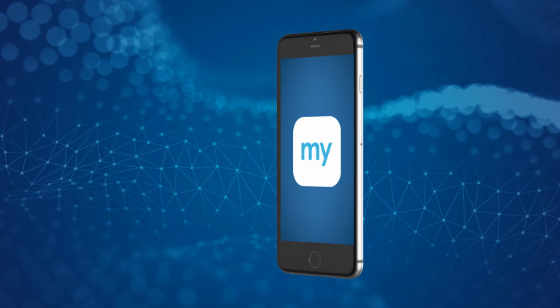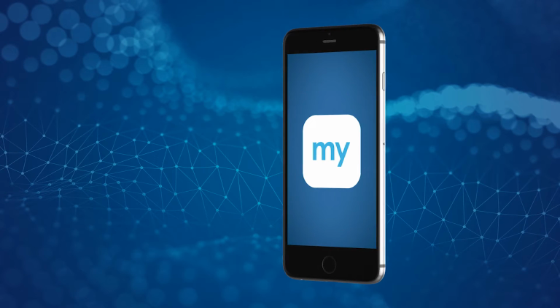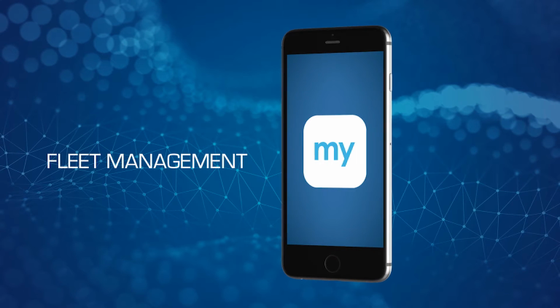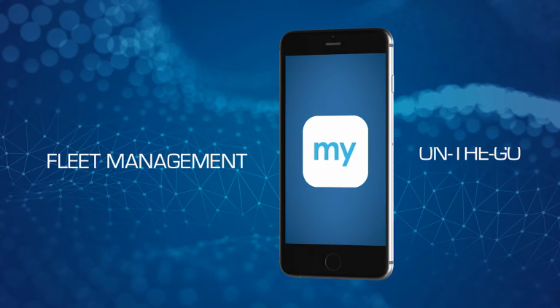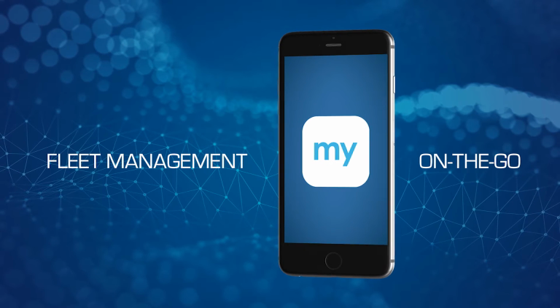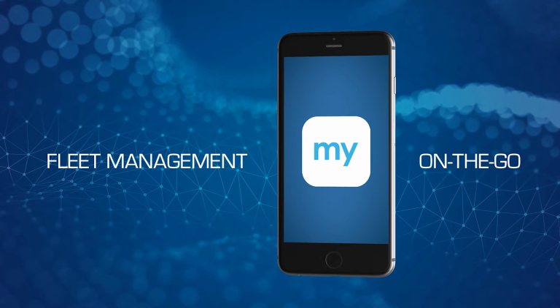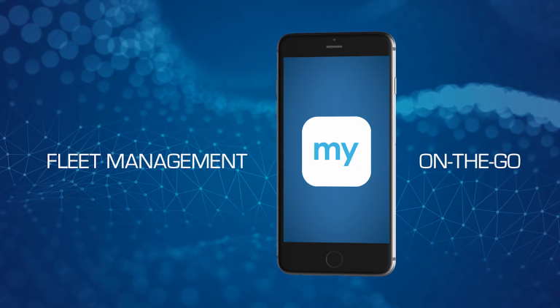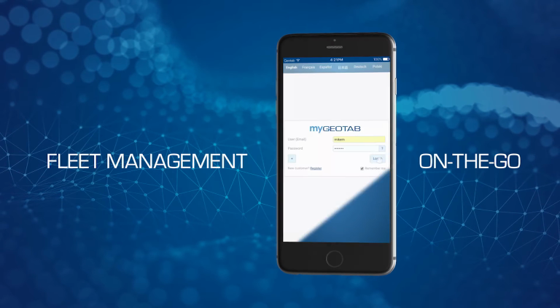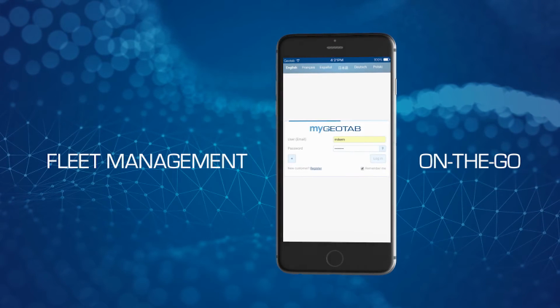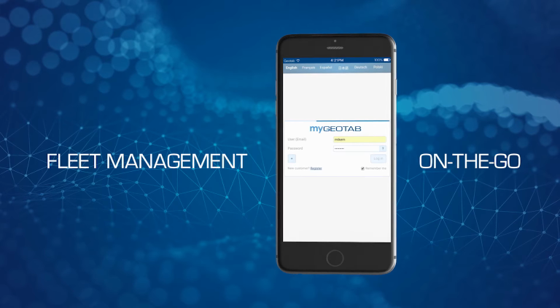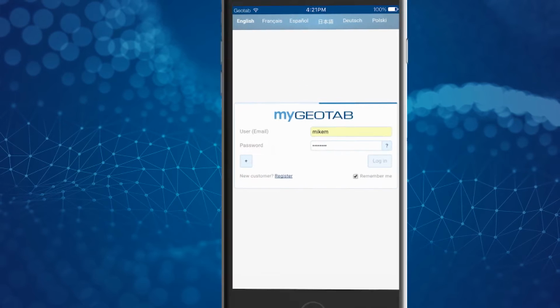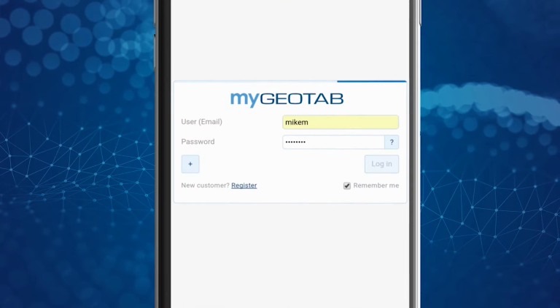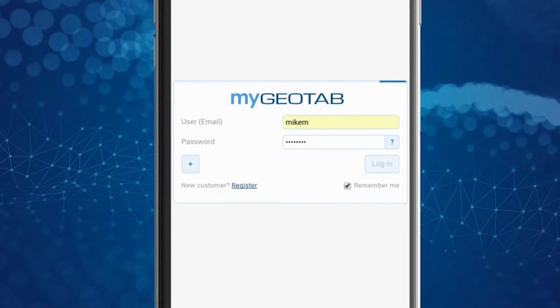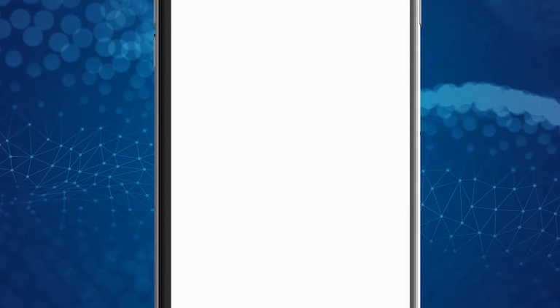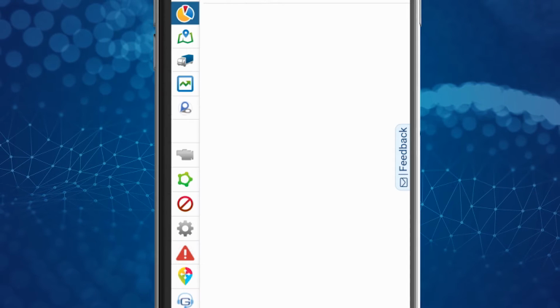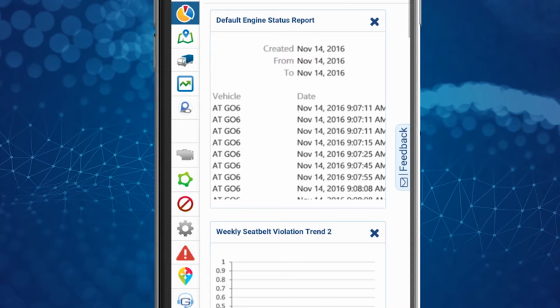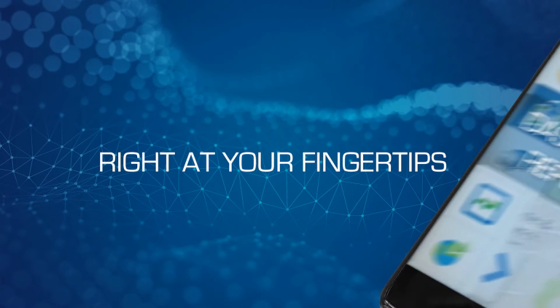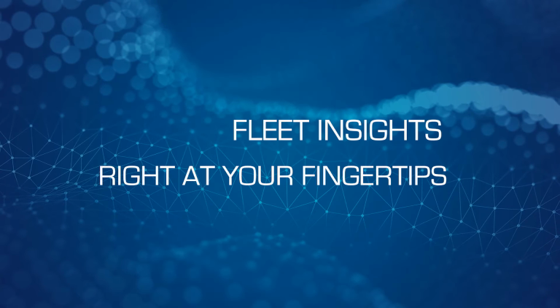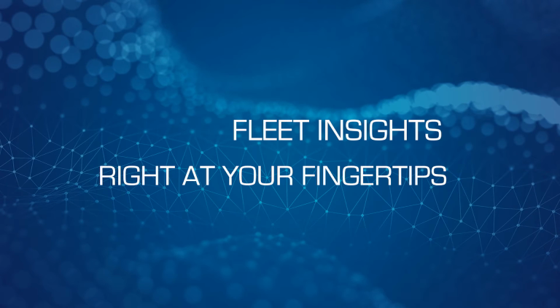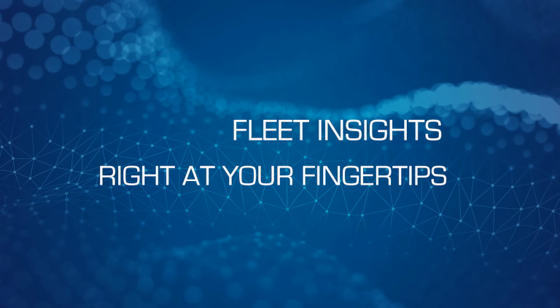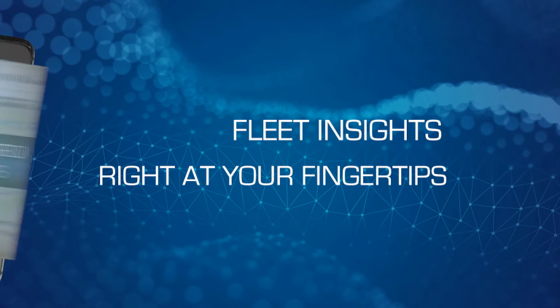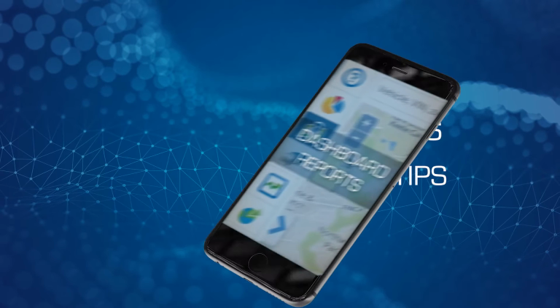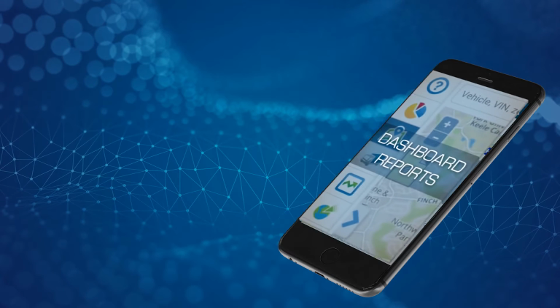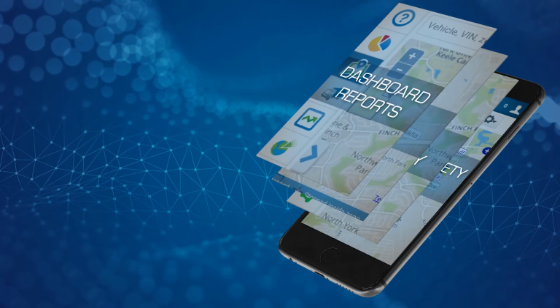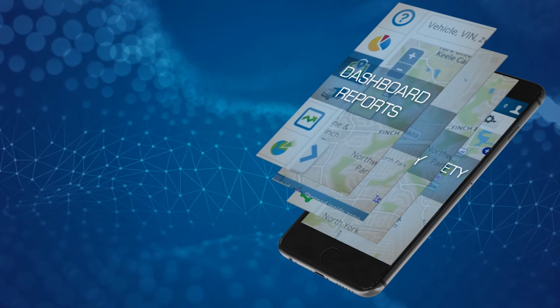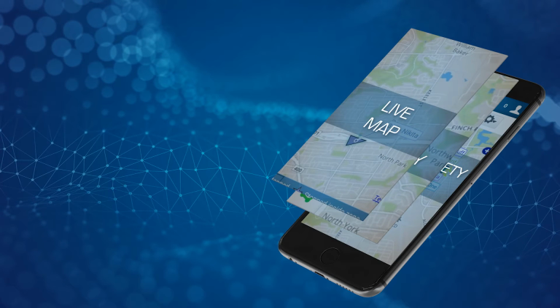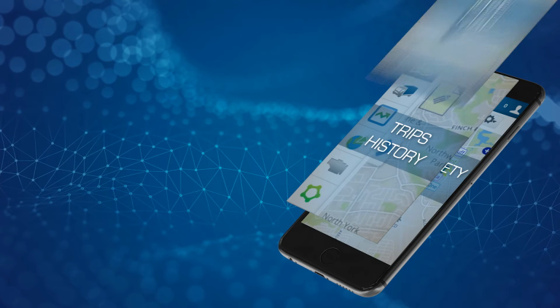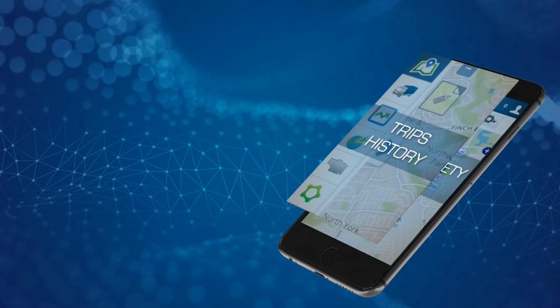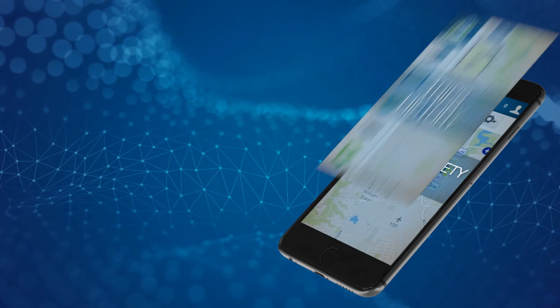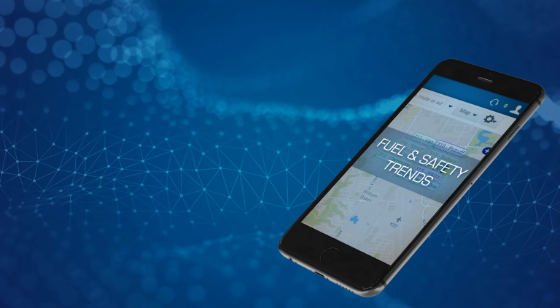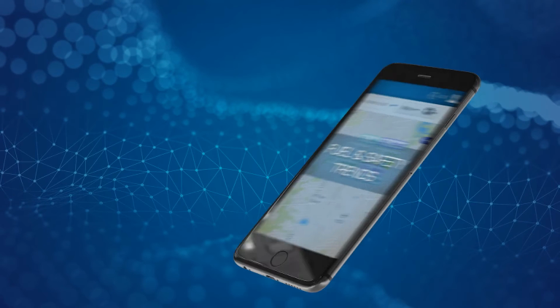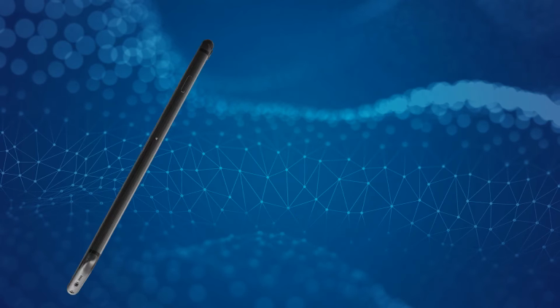MyGeotab — fleet management on the go. Access MyGeotab quickly and easily from your smartphone or tablet. Fleet insights are right at your fingertips with dashboard reports, live map, trips history, fuel and safety trends, and more.